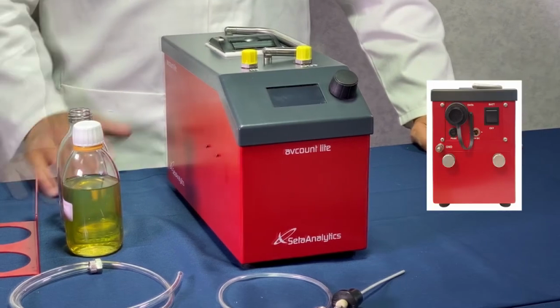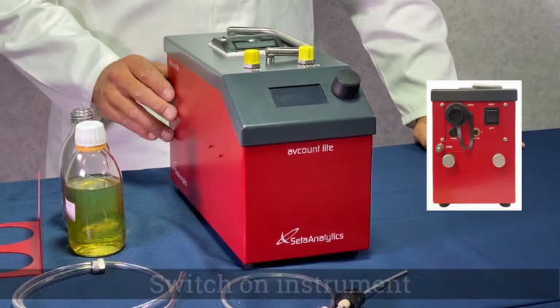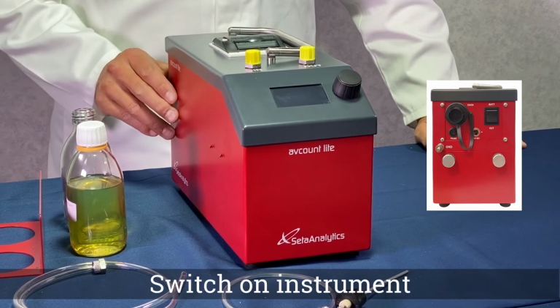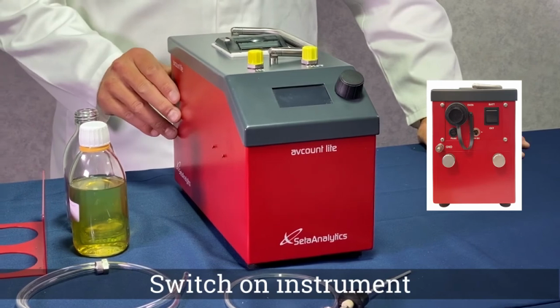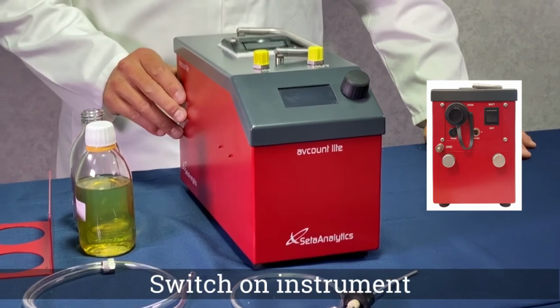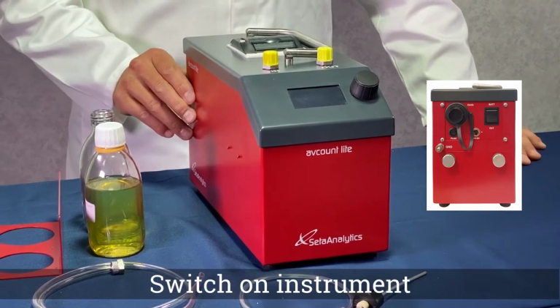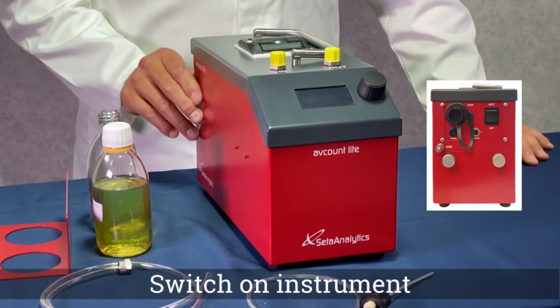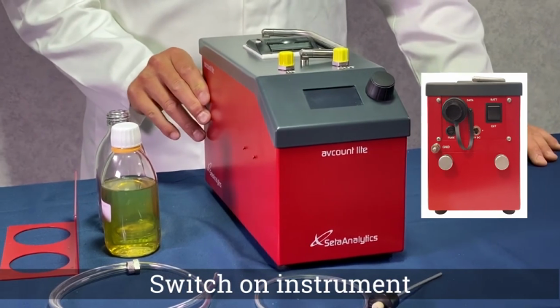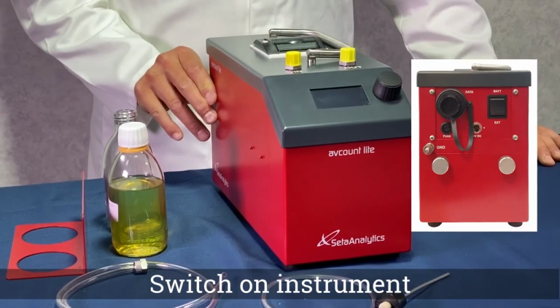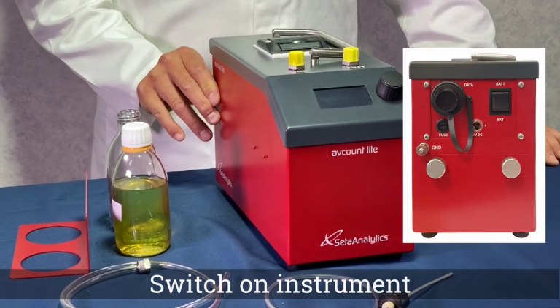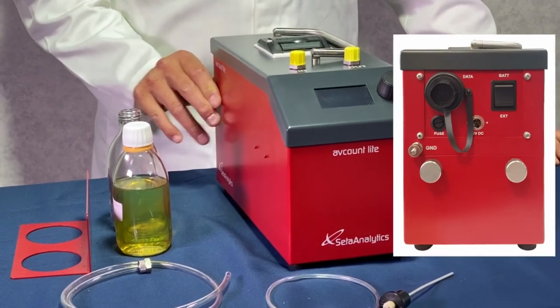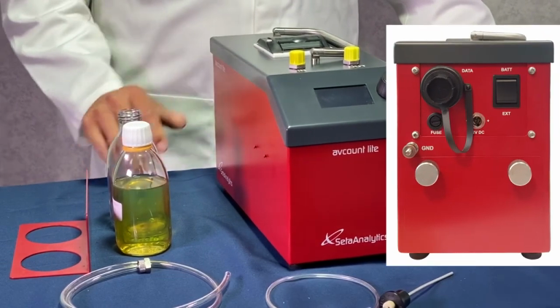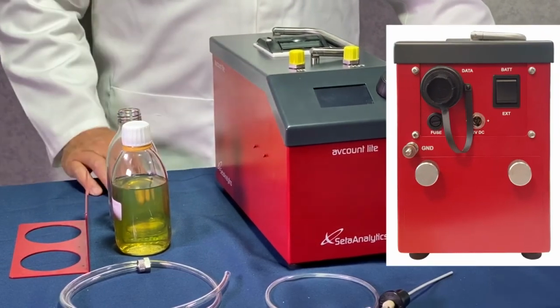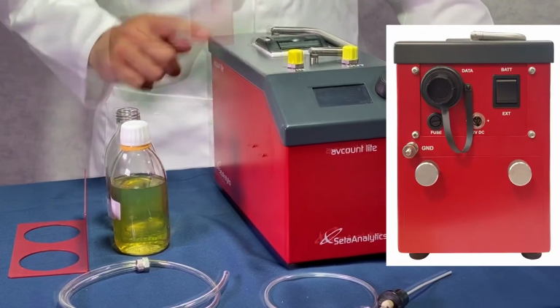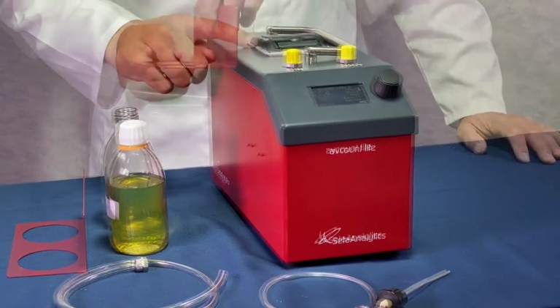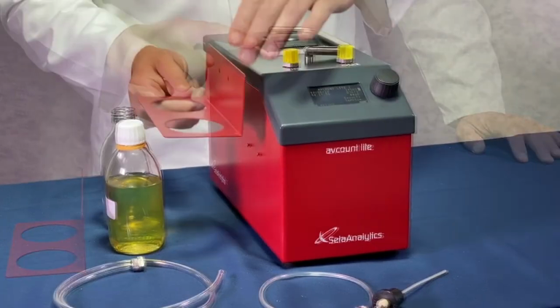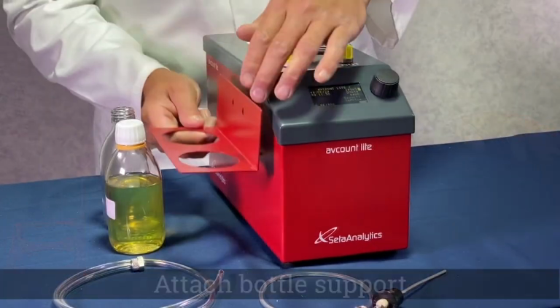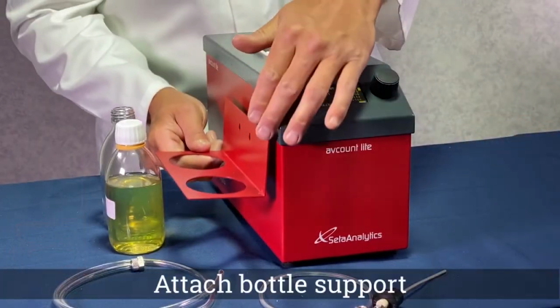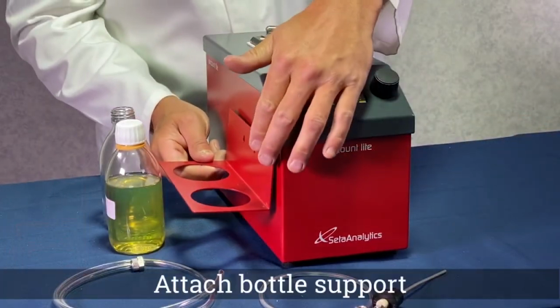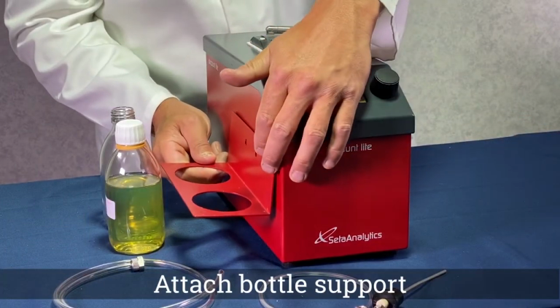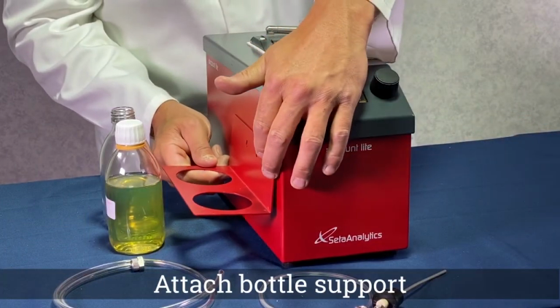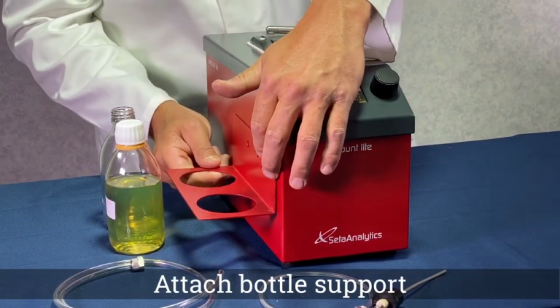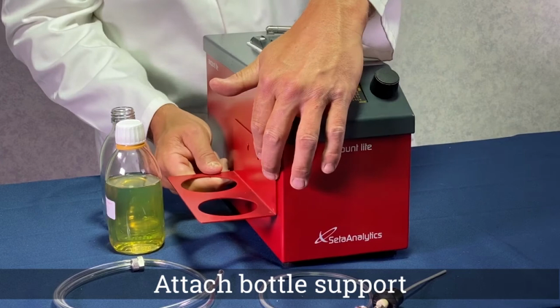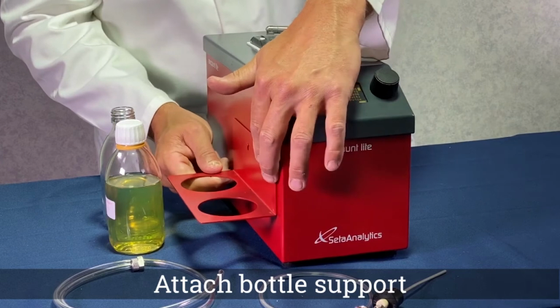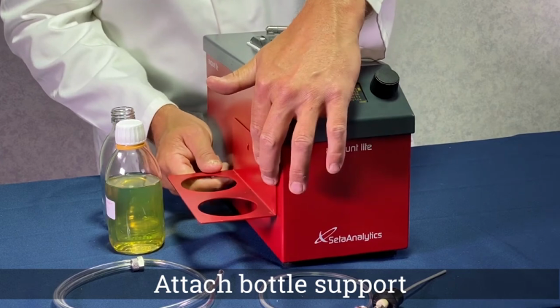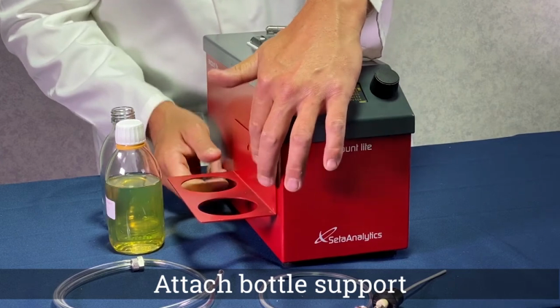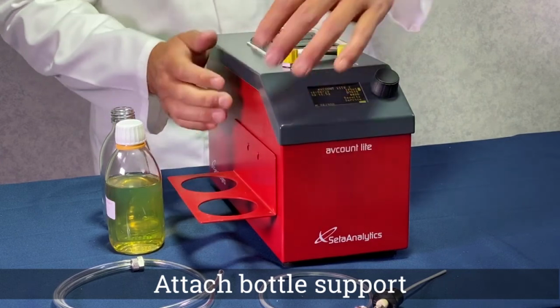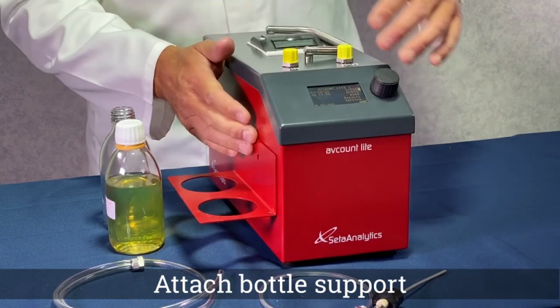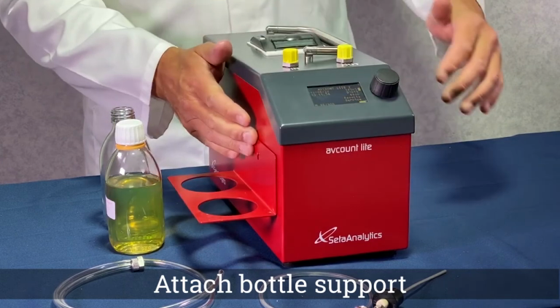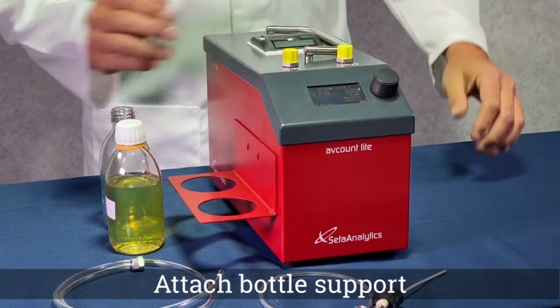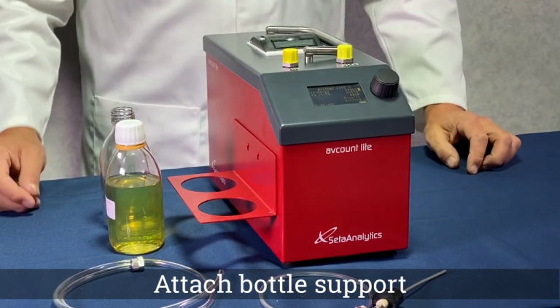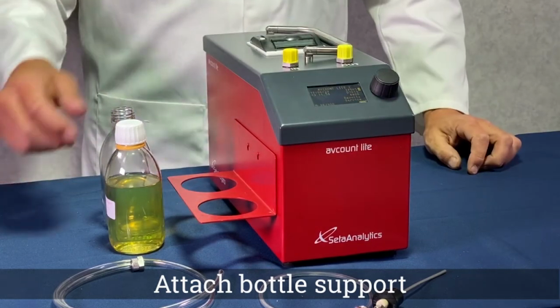Turn on your avcount using the switch at the back of the instrument. If required, fit the supplied bottle support to the side of the avcount.